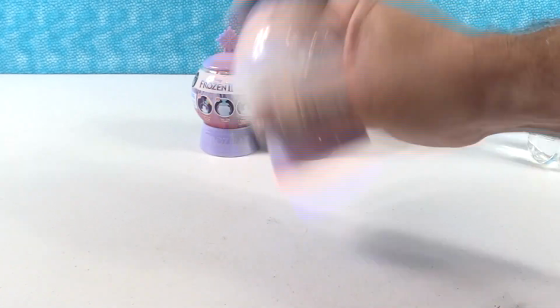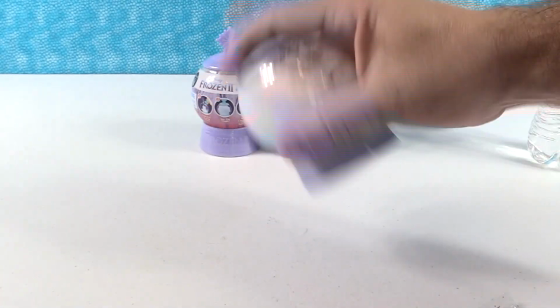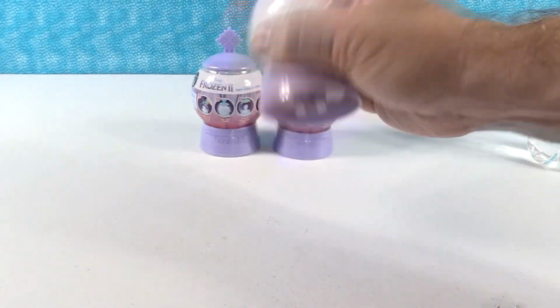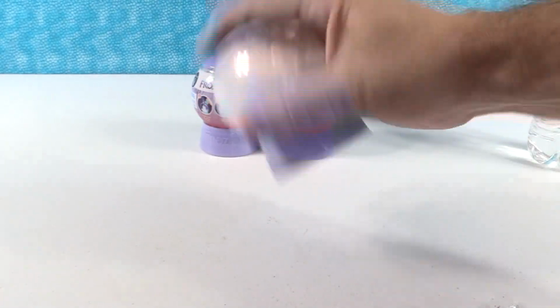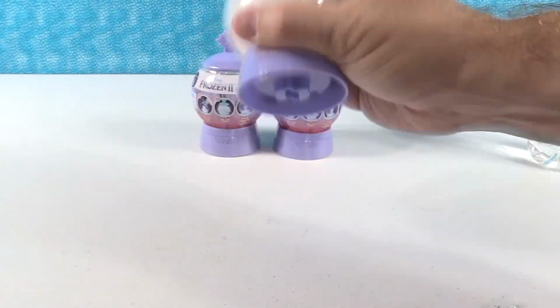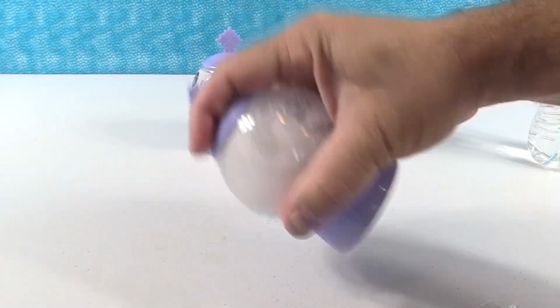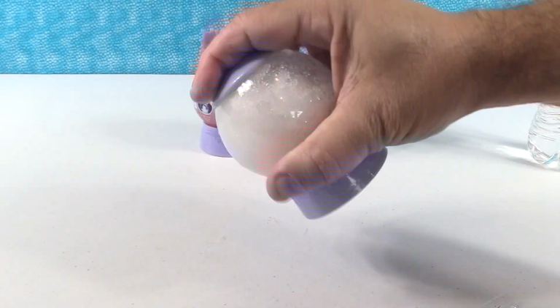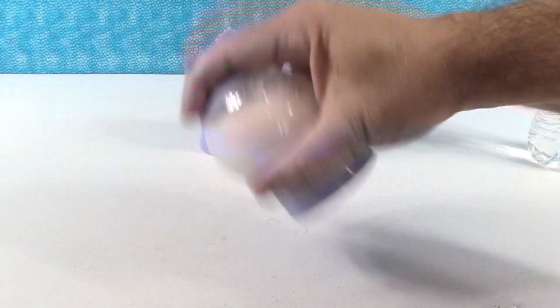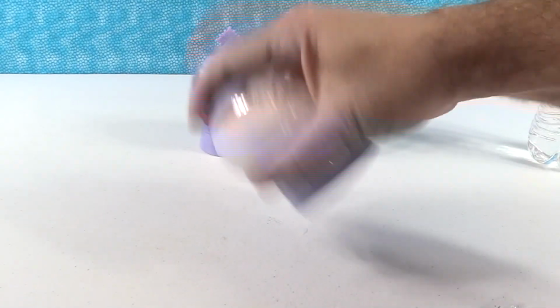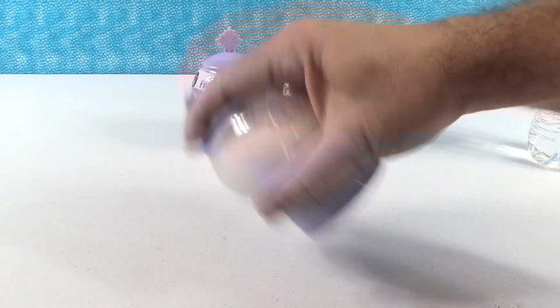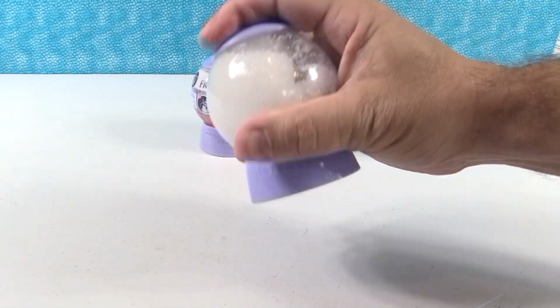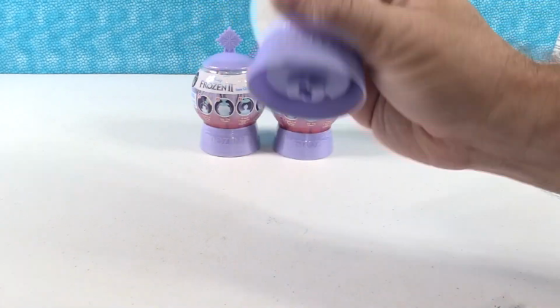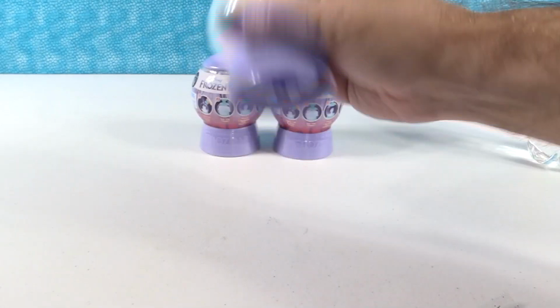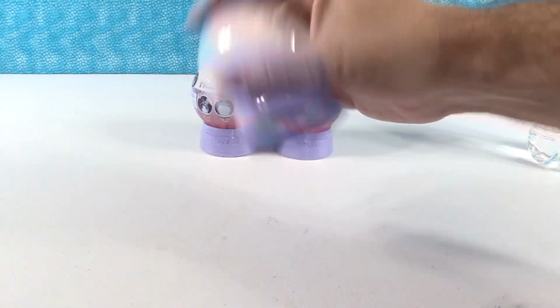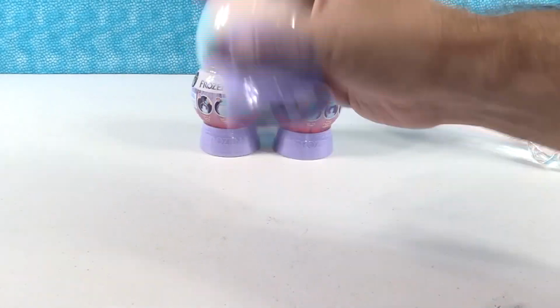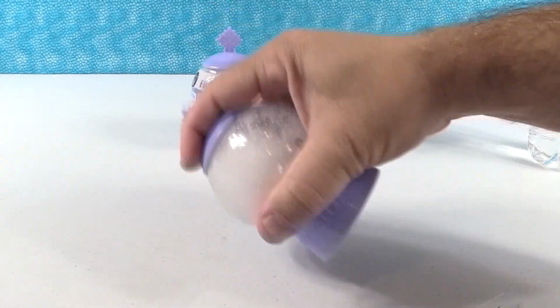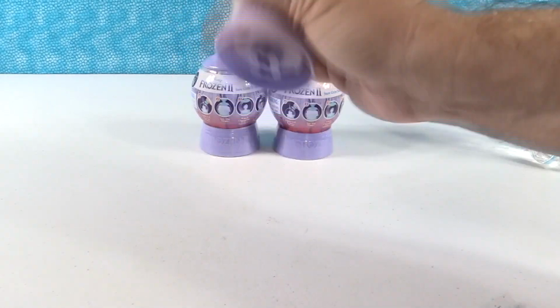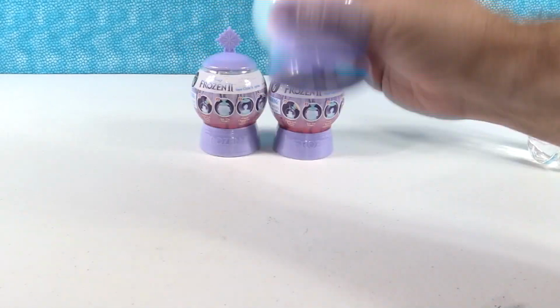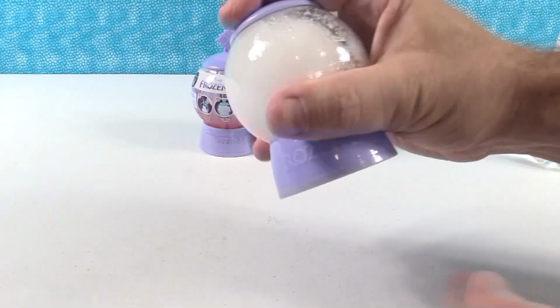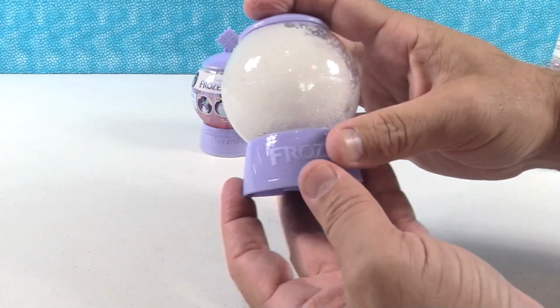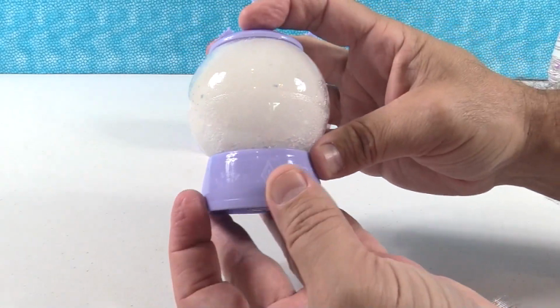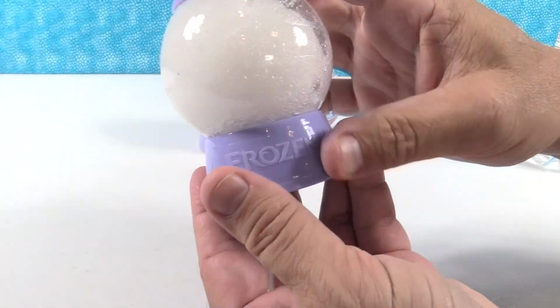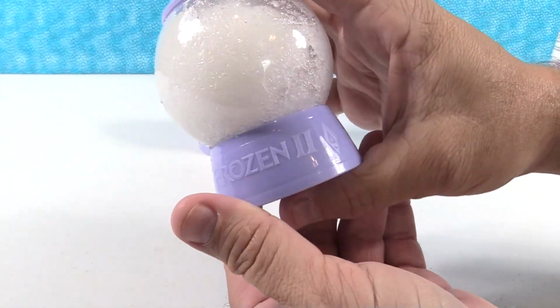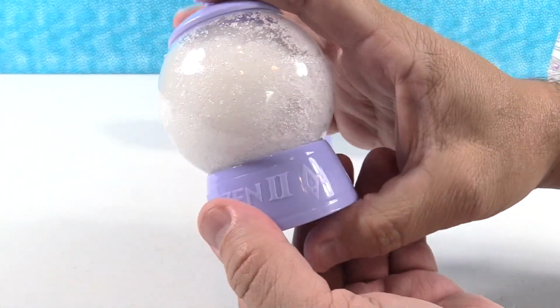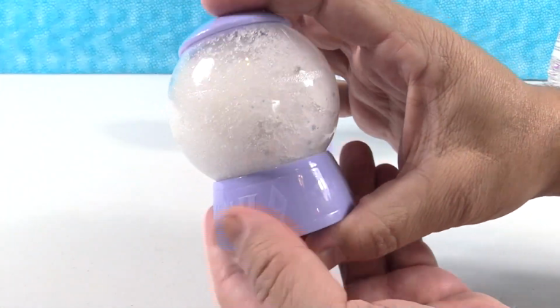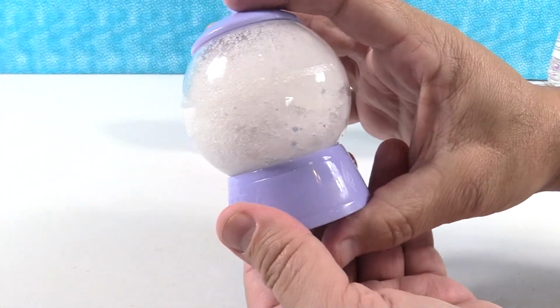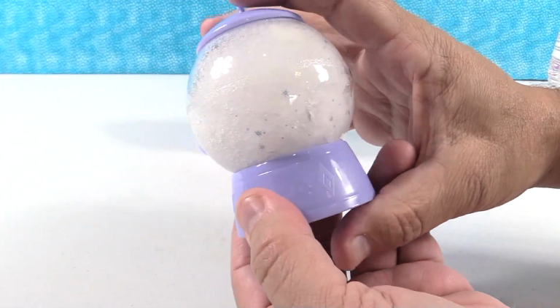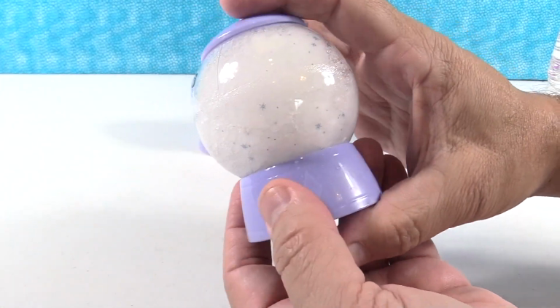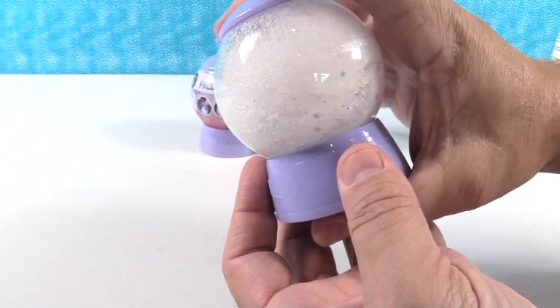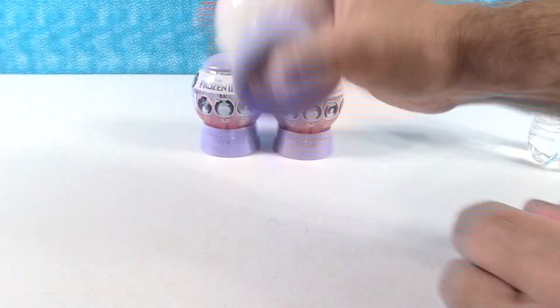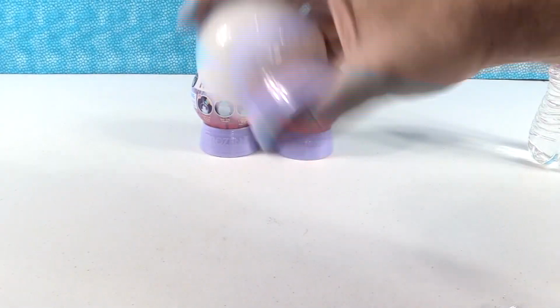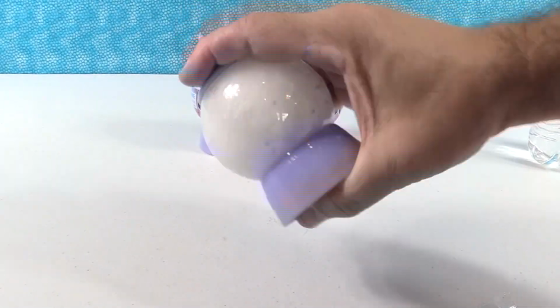Then you're going to remove the lid and pour out the snow to reveal your character. Wow, holy cow — look at this, guys! This is really cool — it made a big snowball! Okay, keep going, 30 seconds.